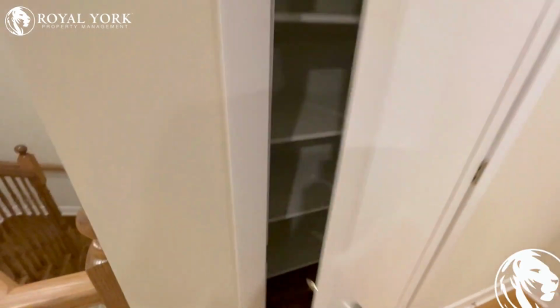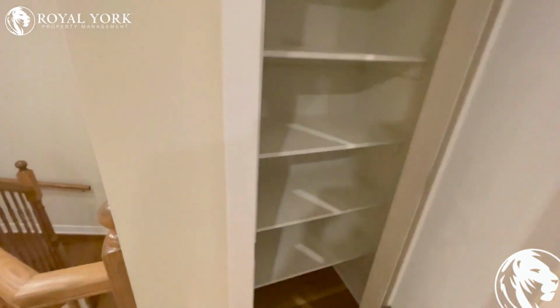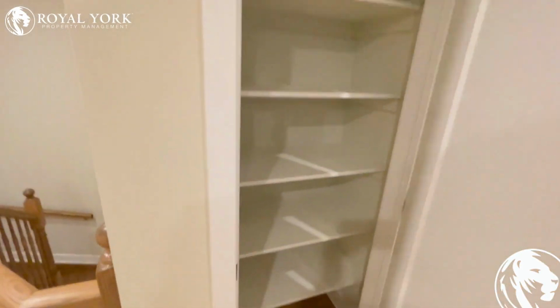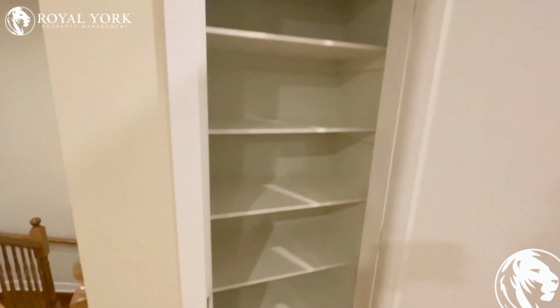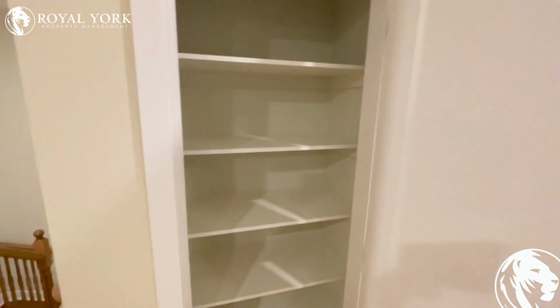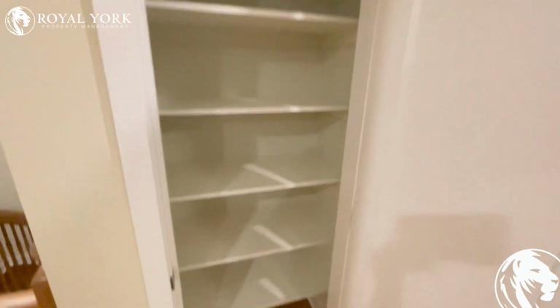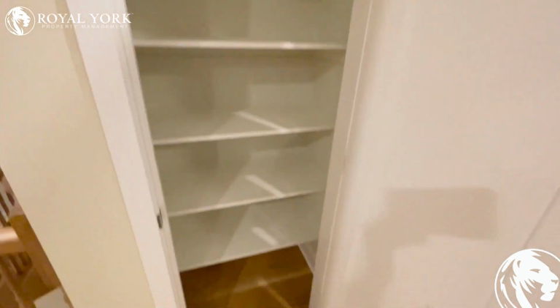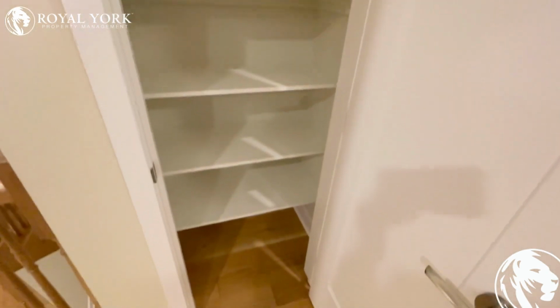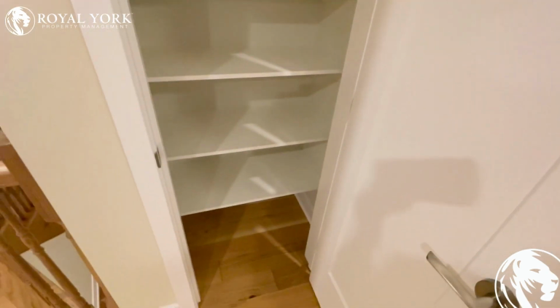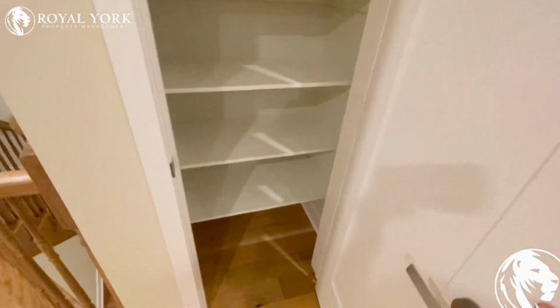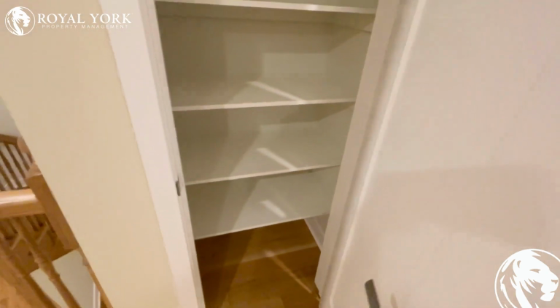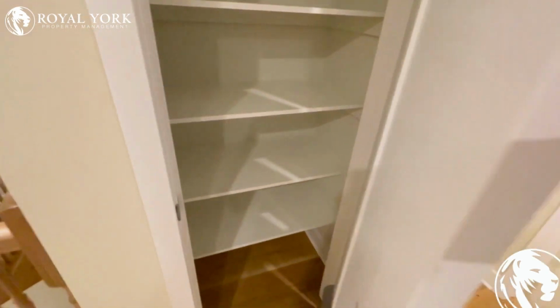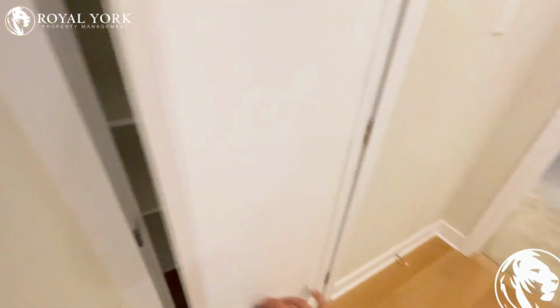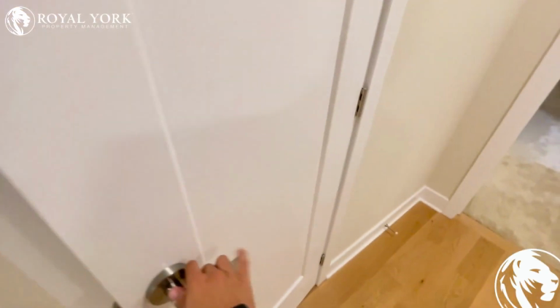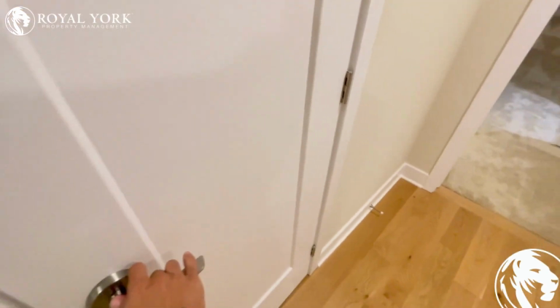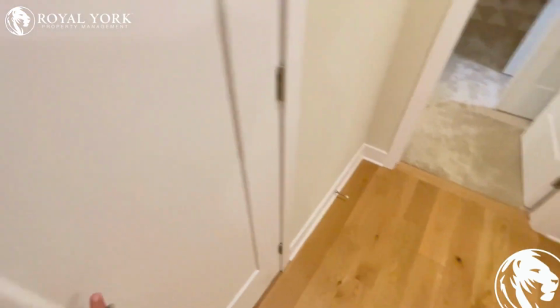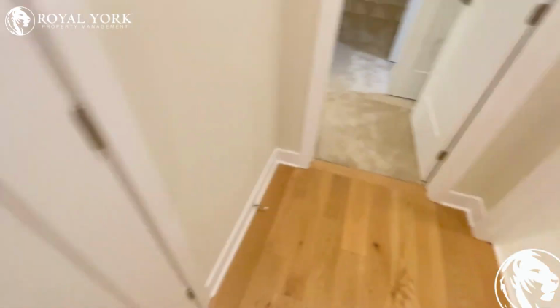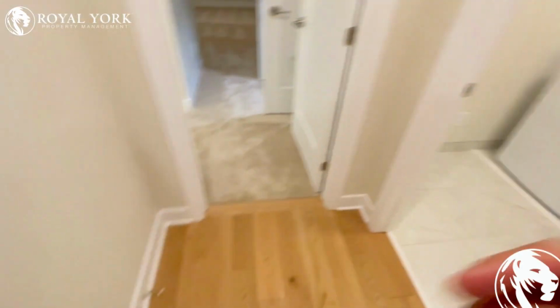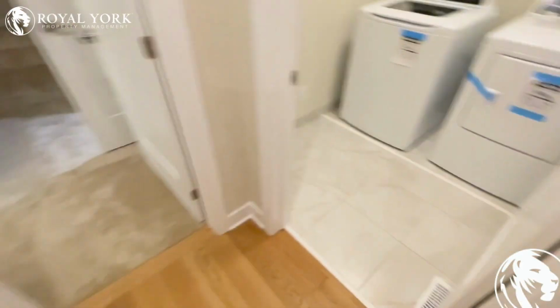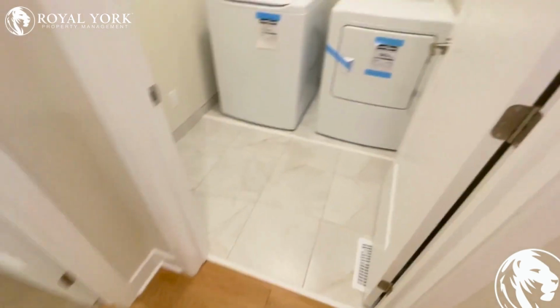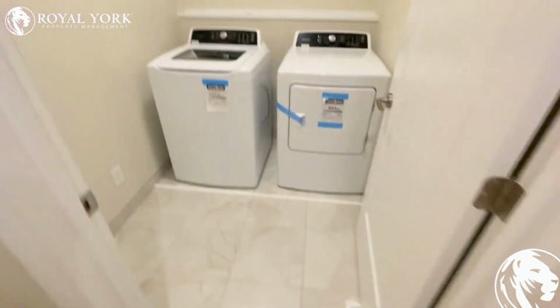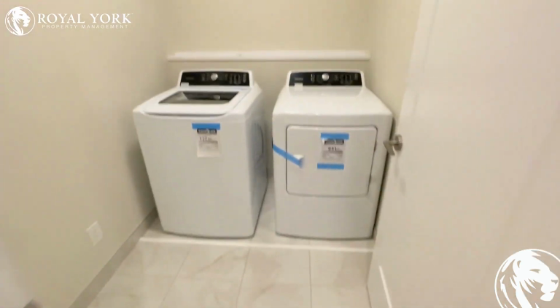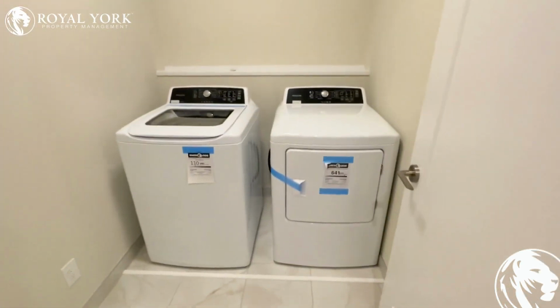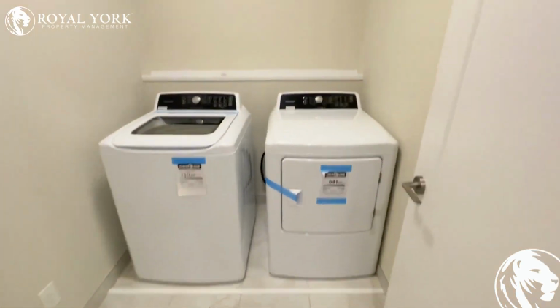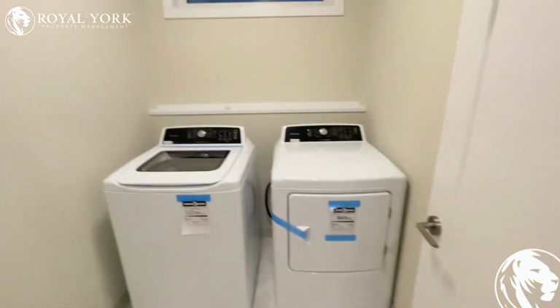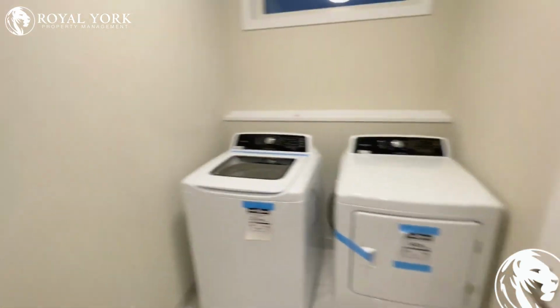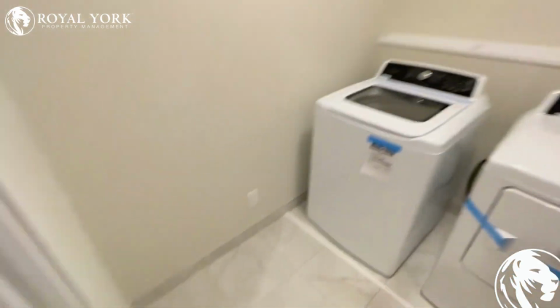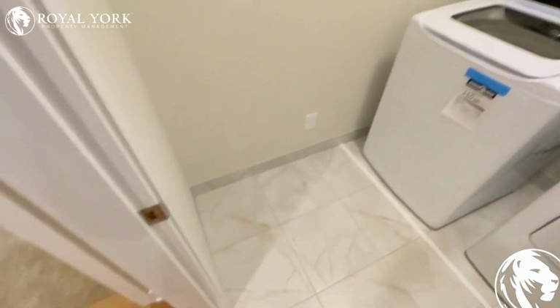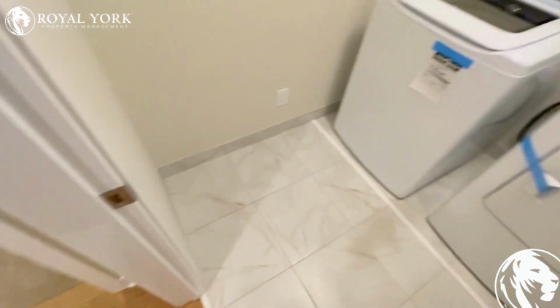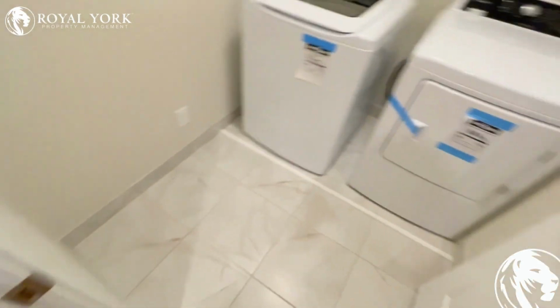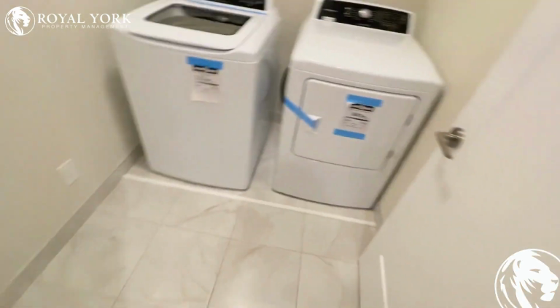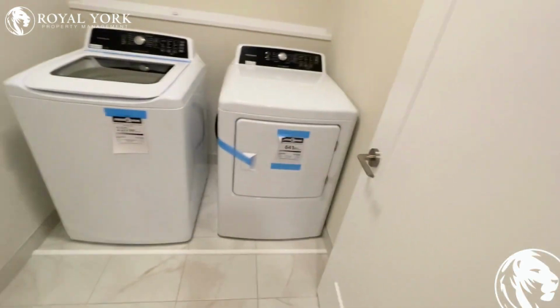Another closet for anything you want. Brand new washer and dryer in its own laundry room, also upstairs.